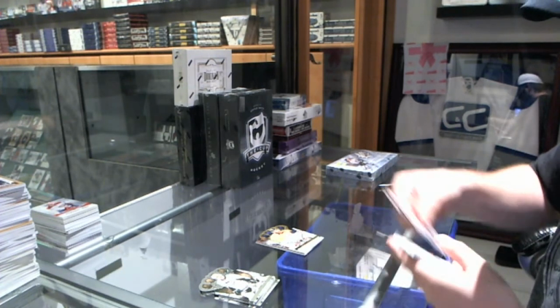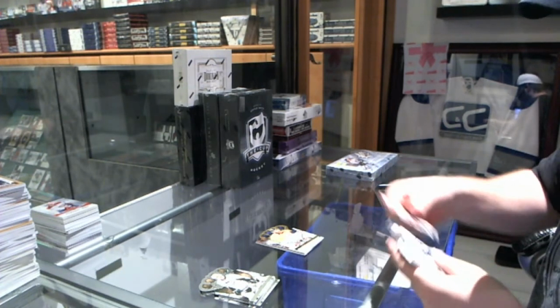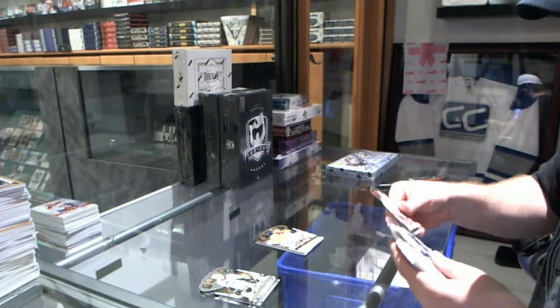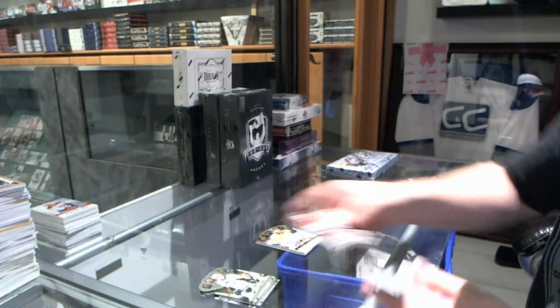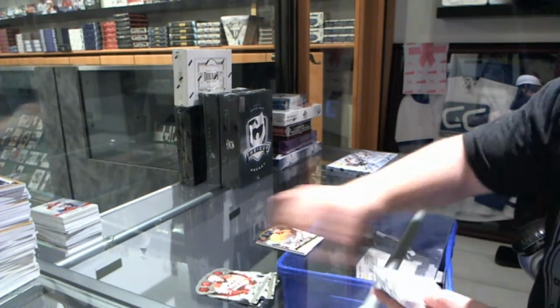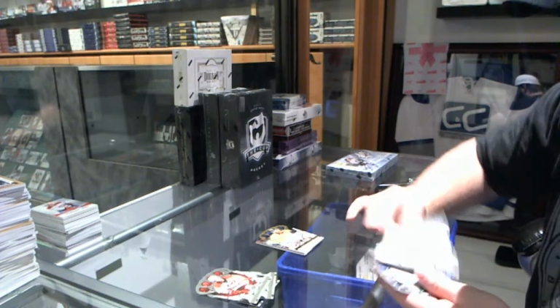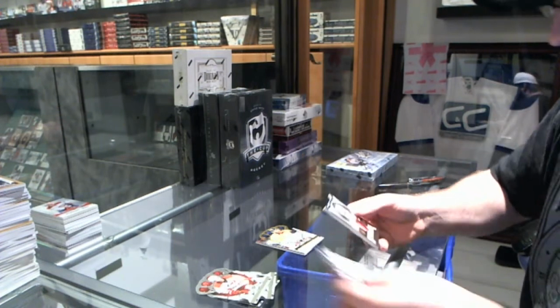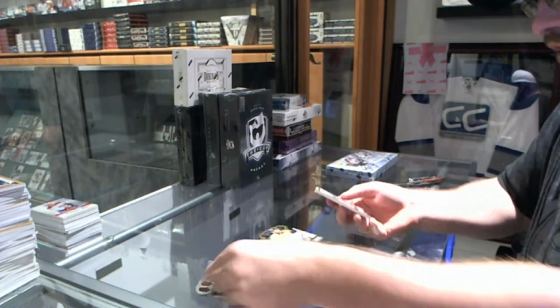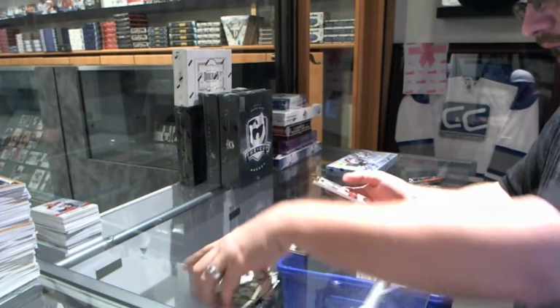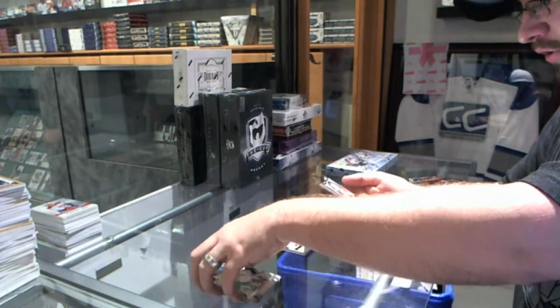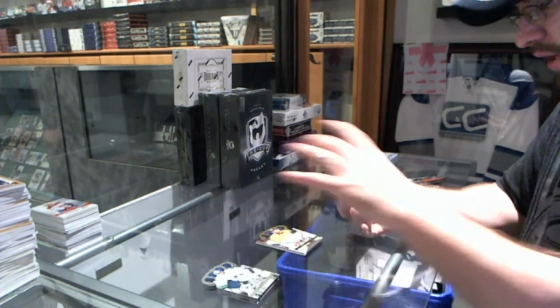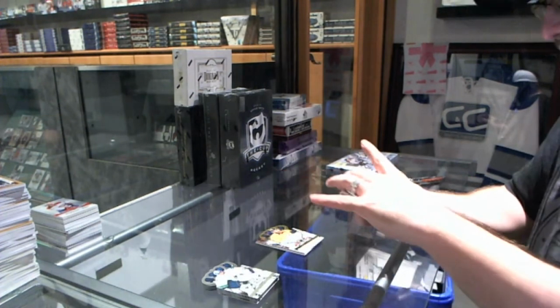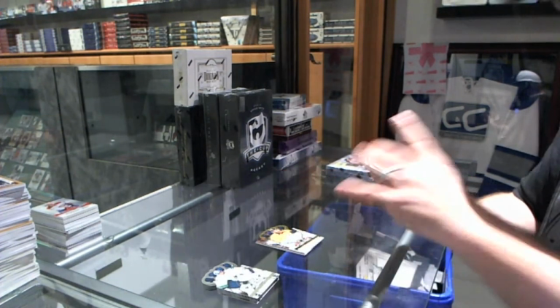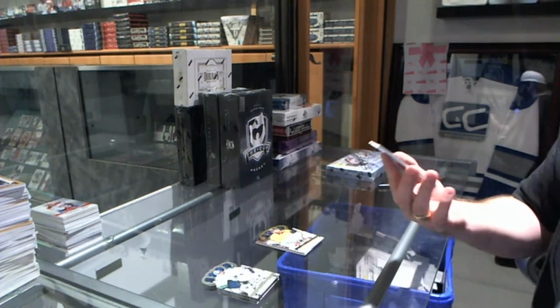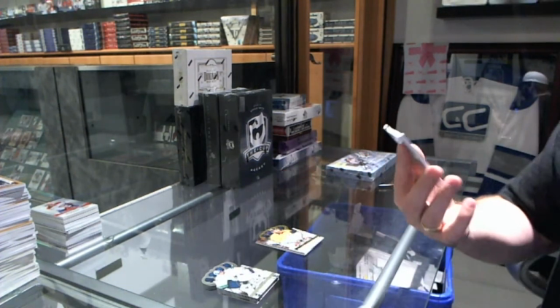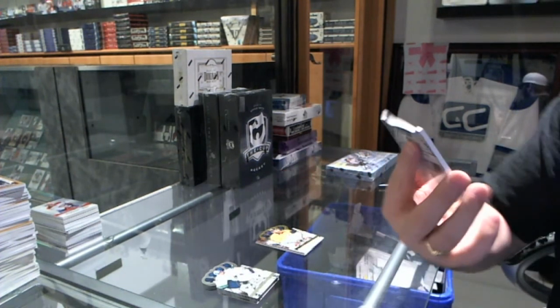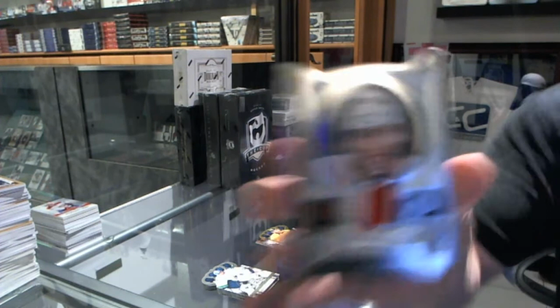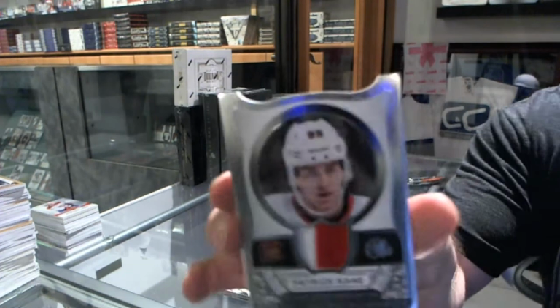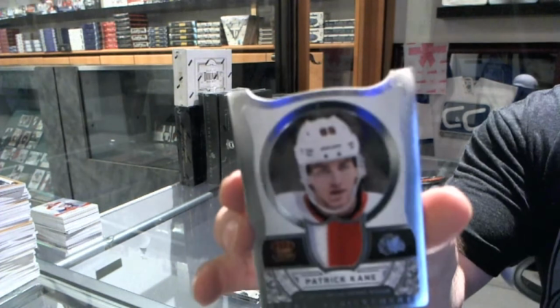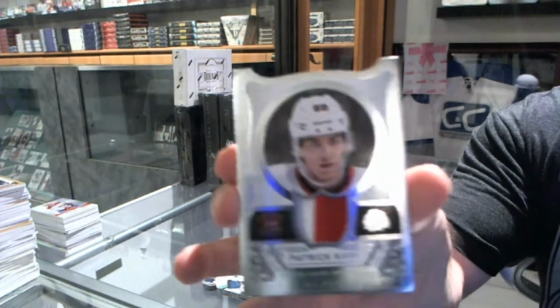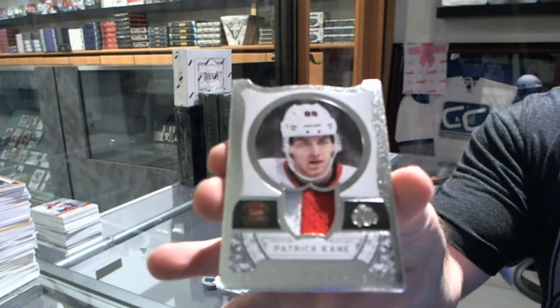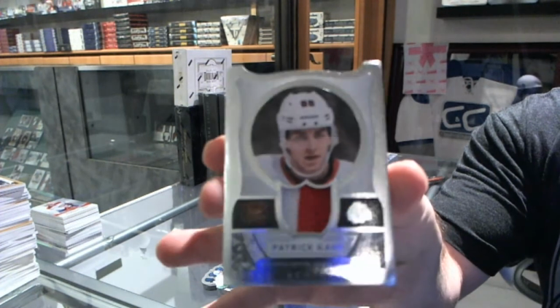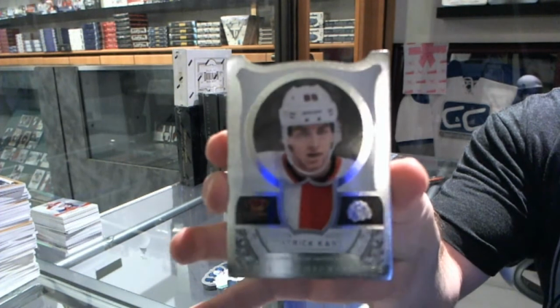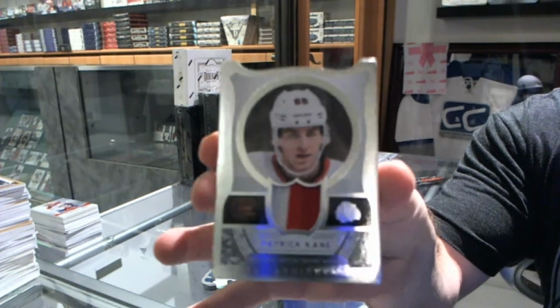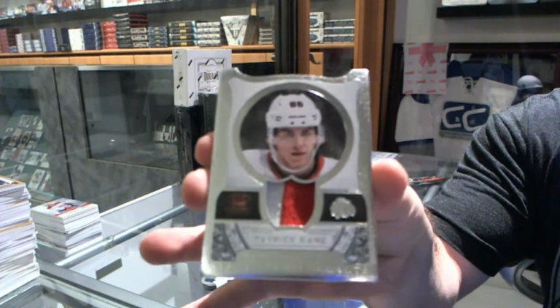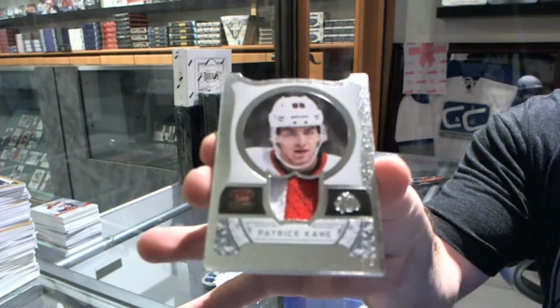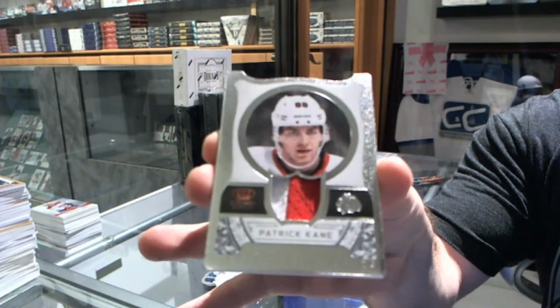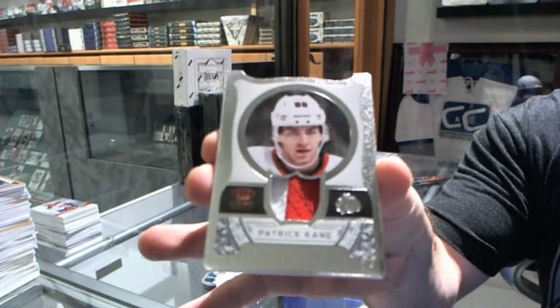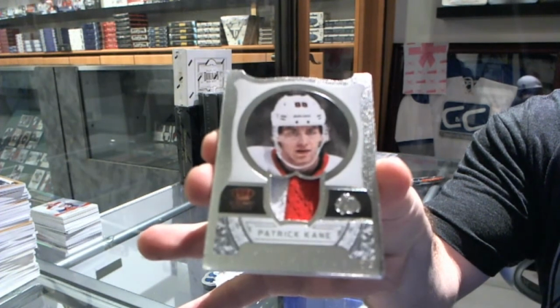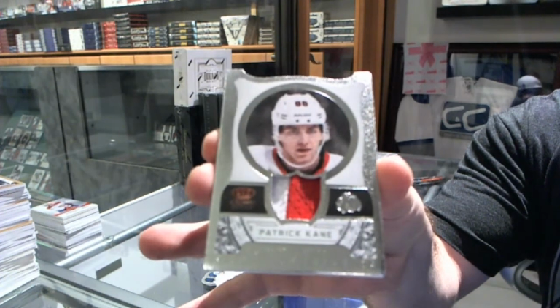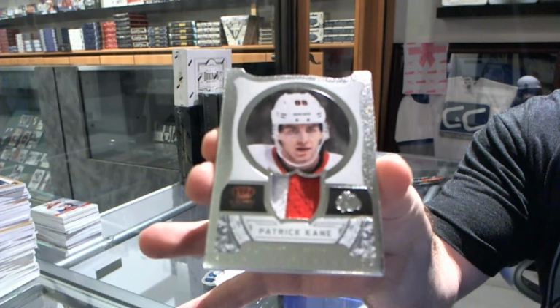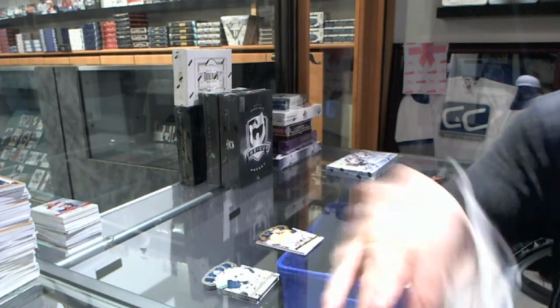And we've got, for the Chicago Blackhawks, a Regal Achievements number to 25, a Patrick Kane. And we've got a prime jersey.